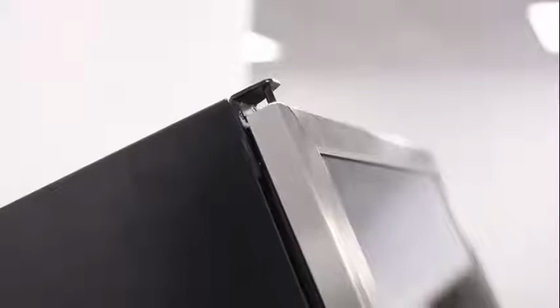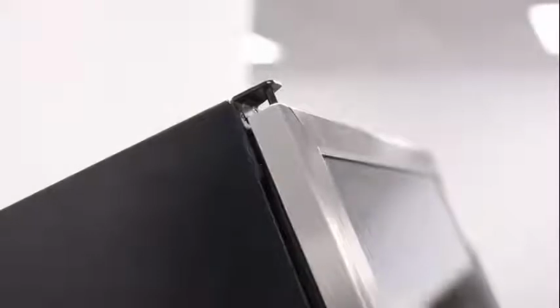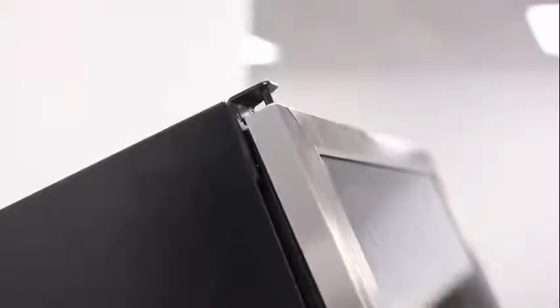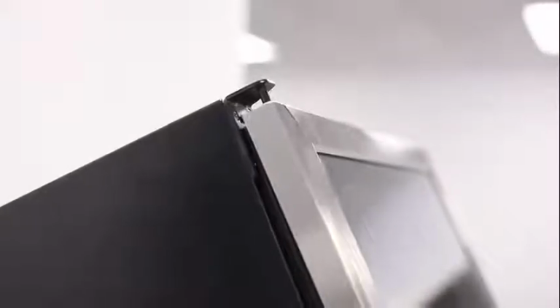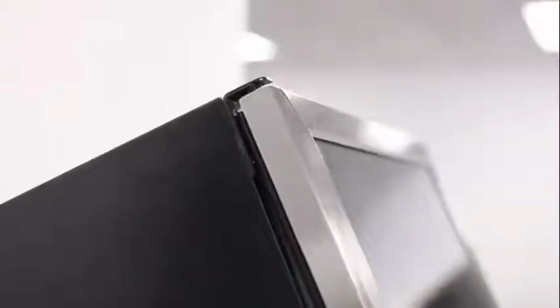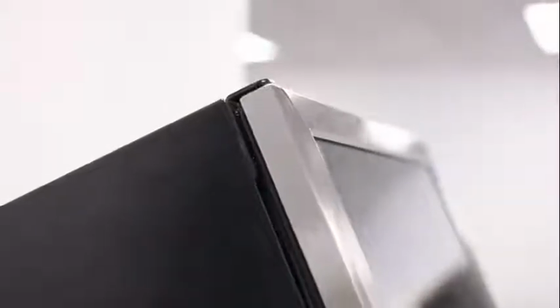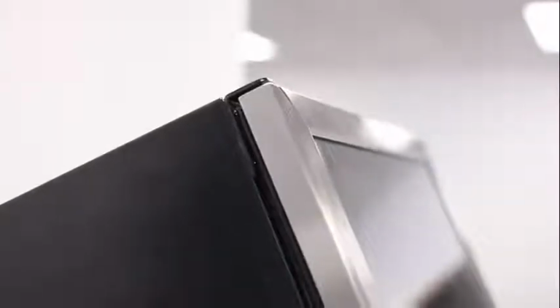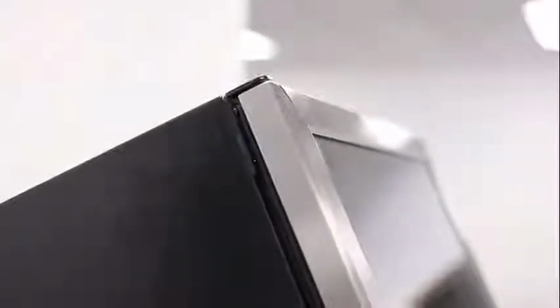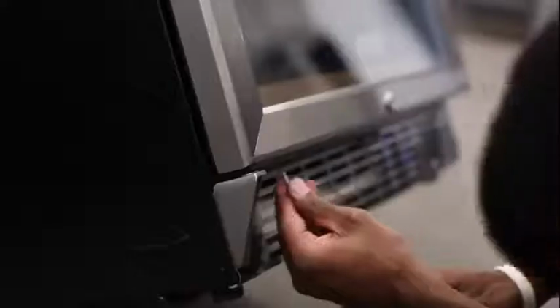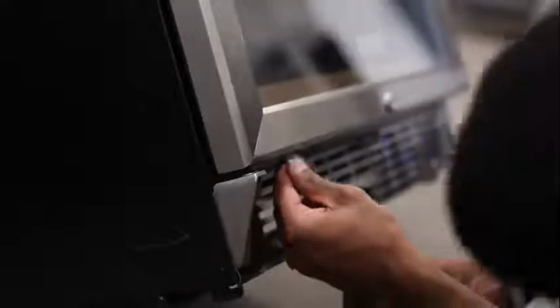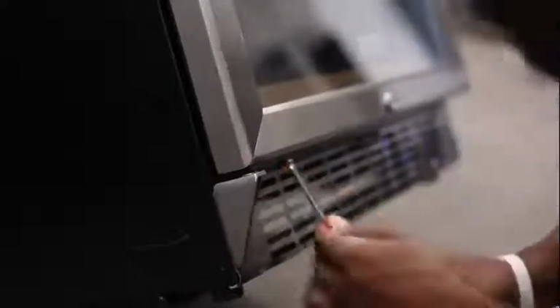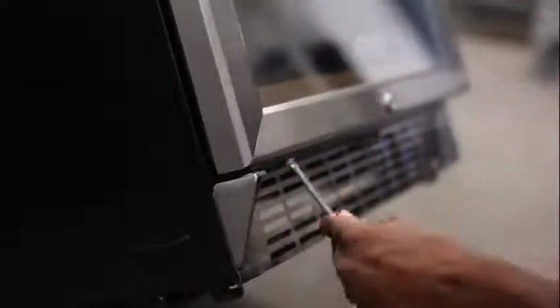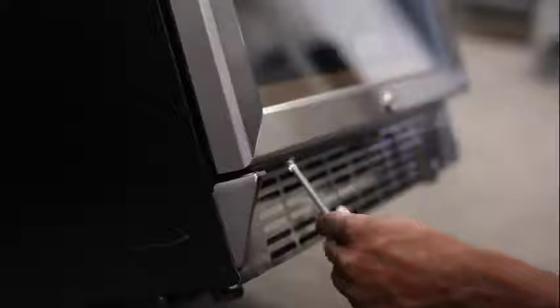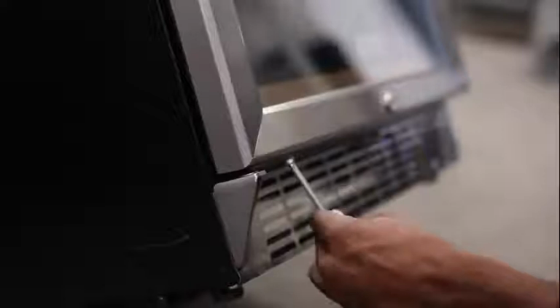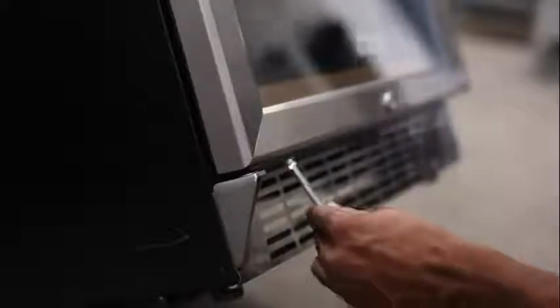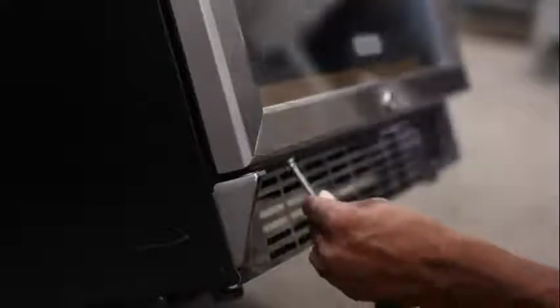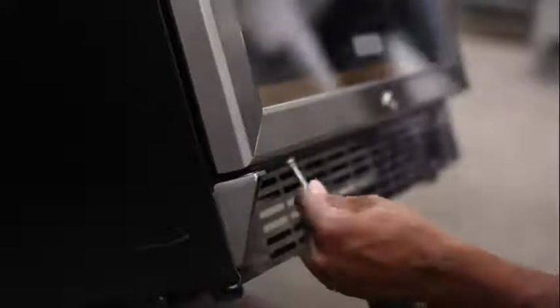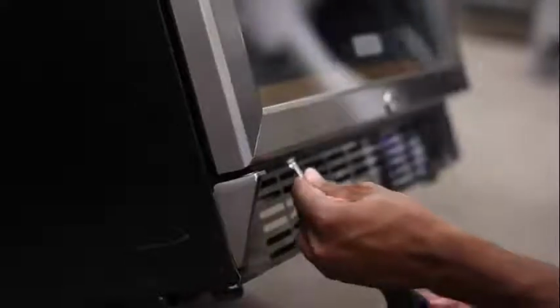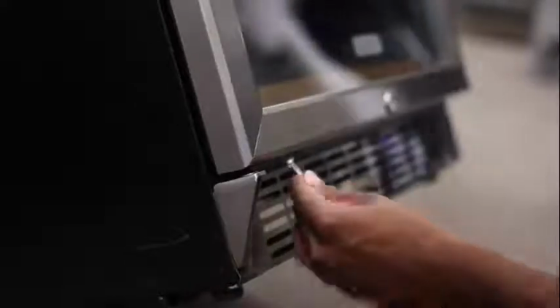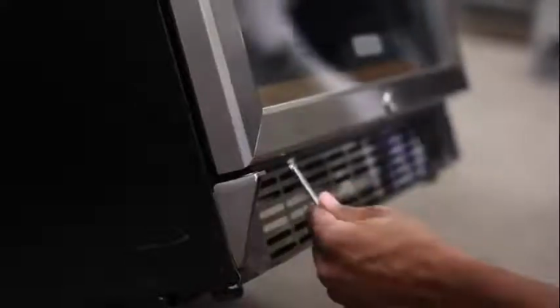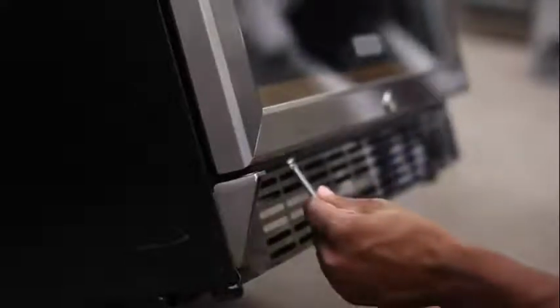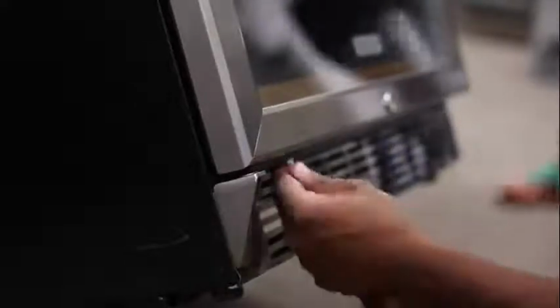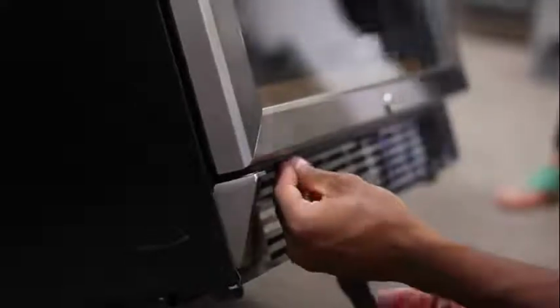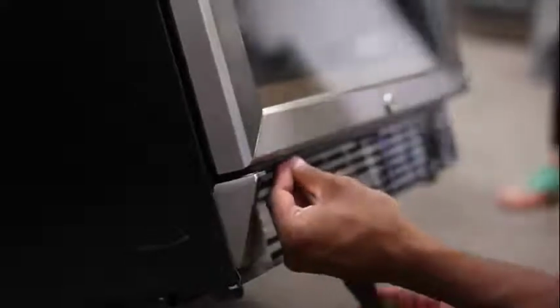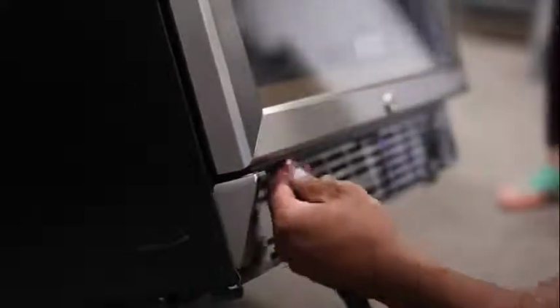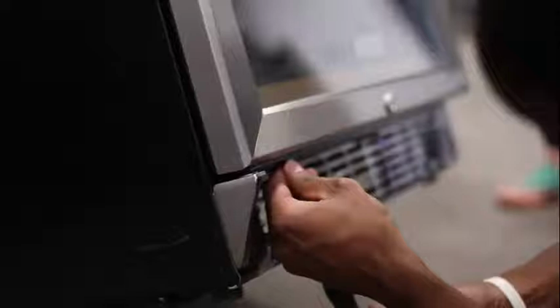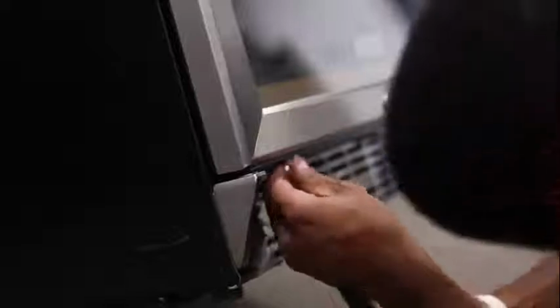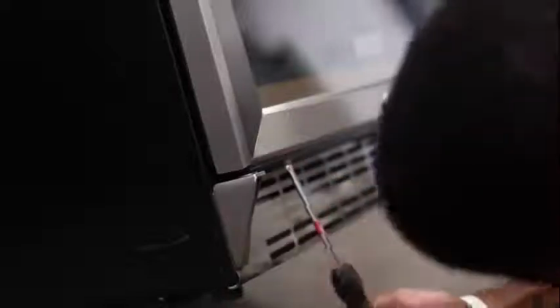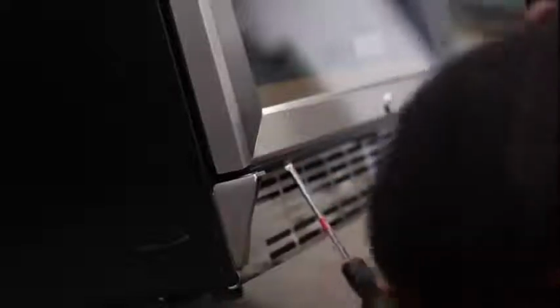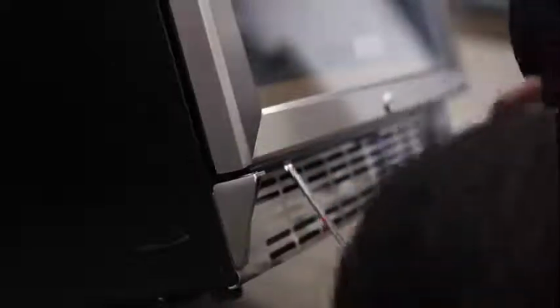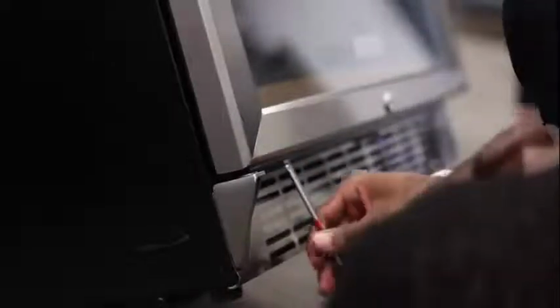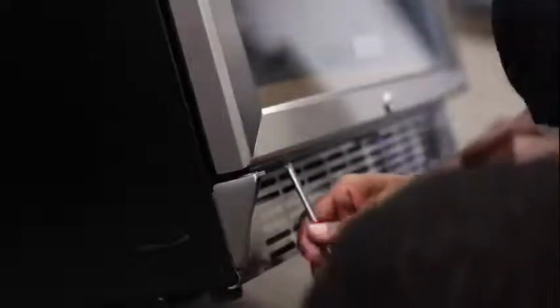Next, lift the door and guide the top left side onto the top left hinge, letting the bottom of the door rest on the bottom left hinge. Then screw the bottom hinge into place.